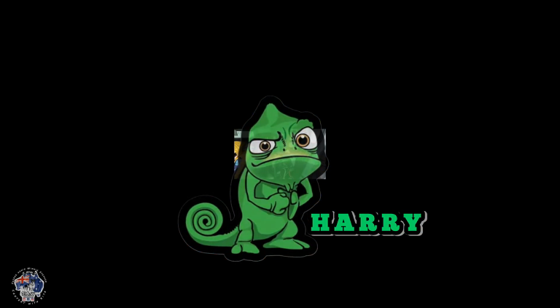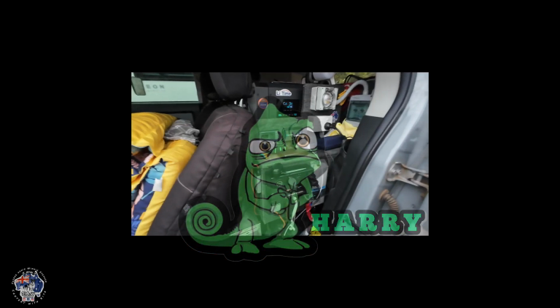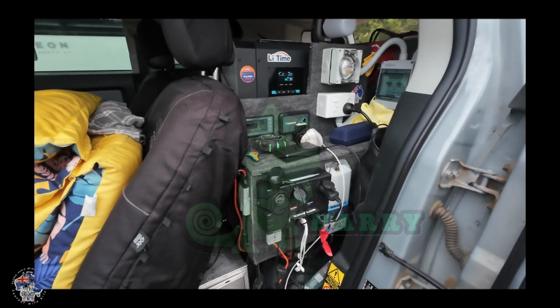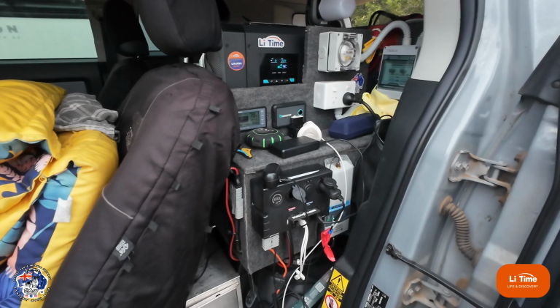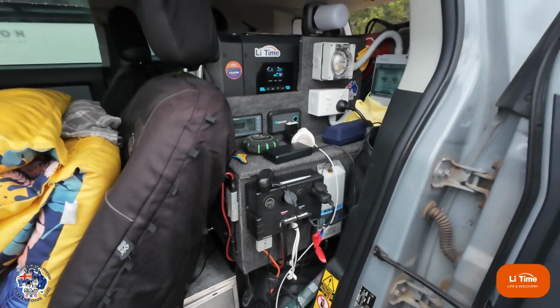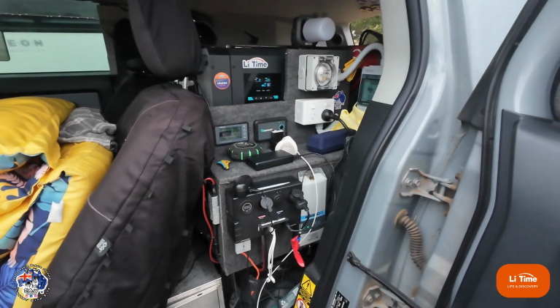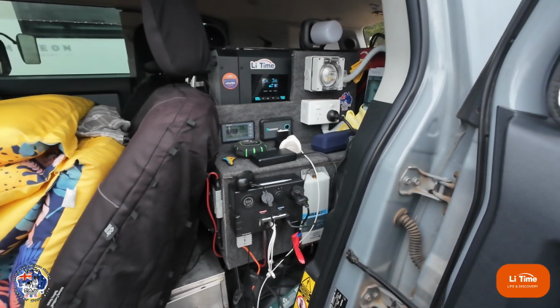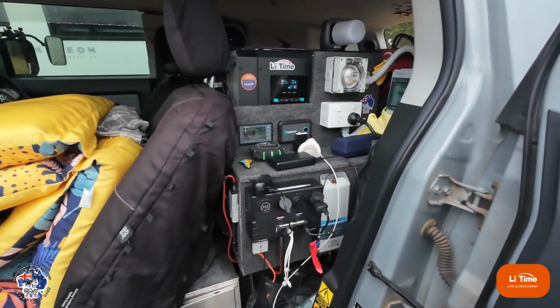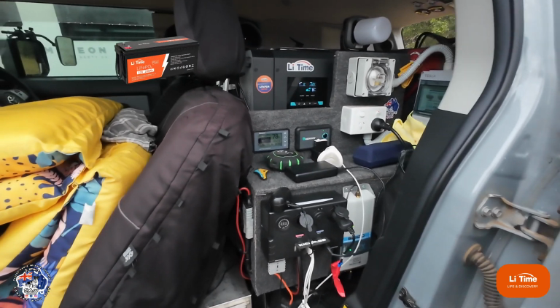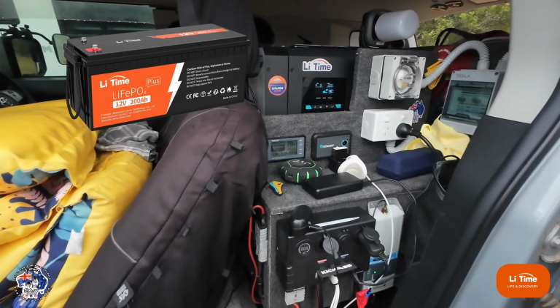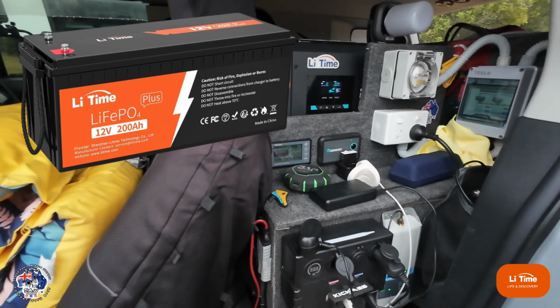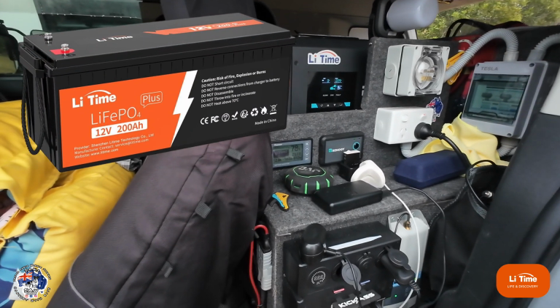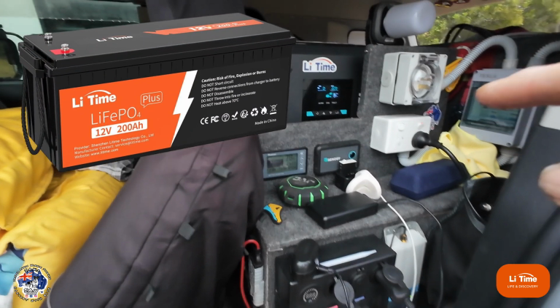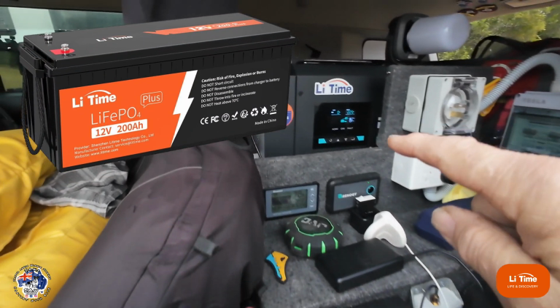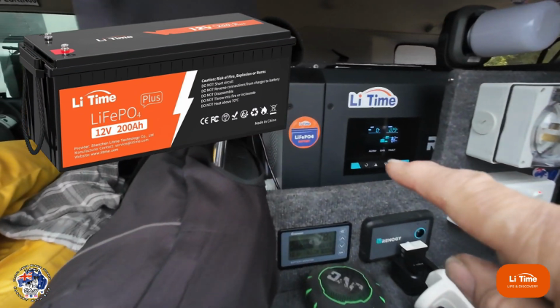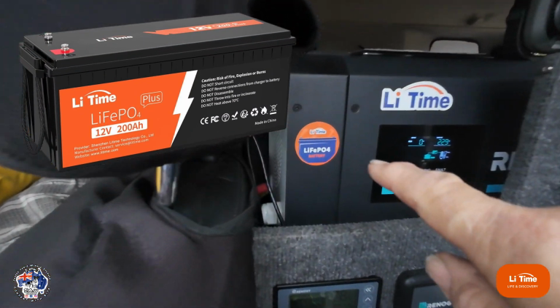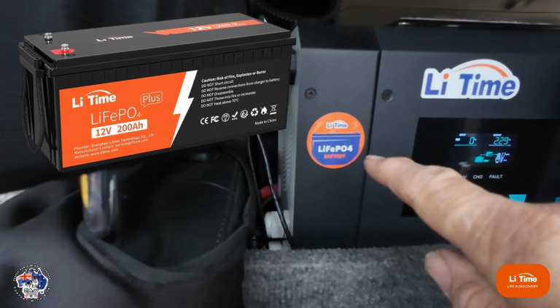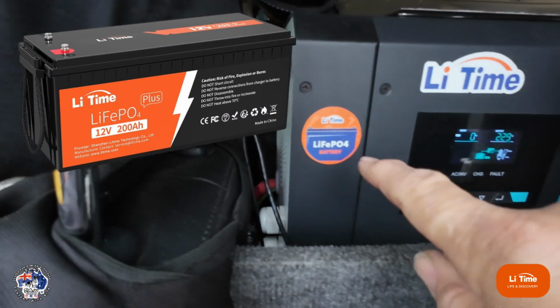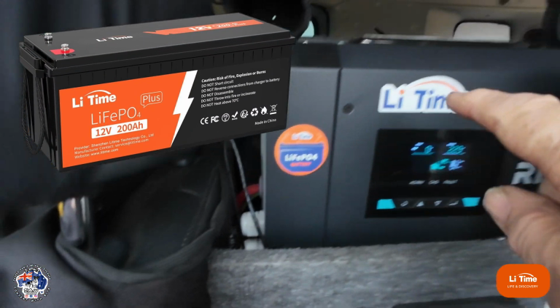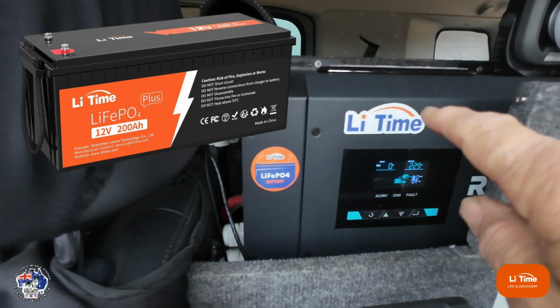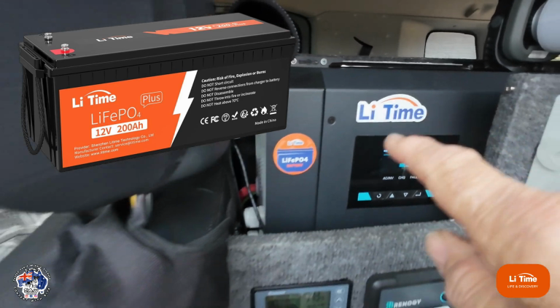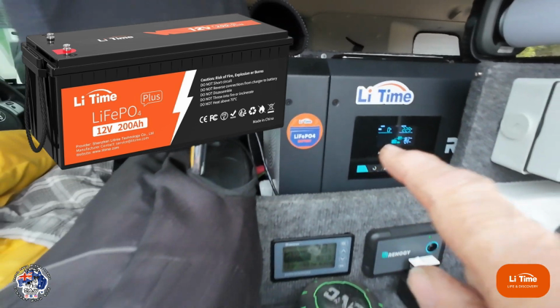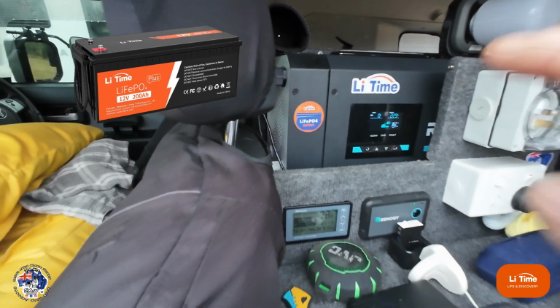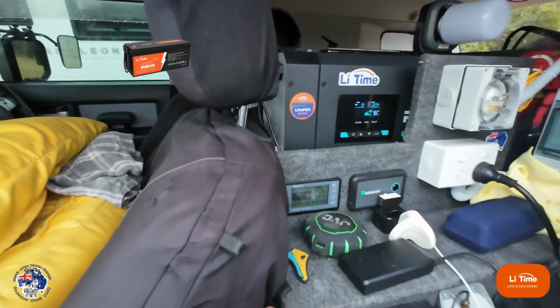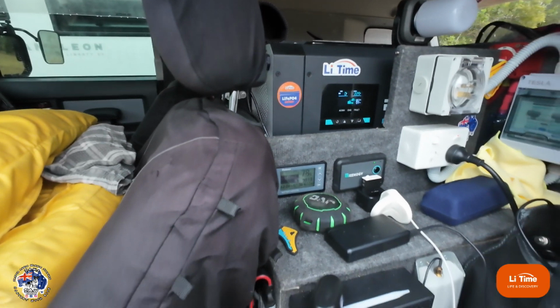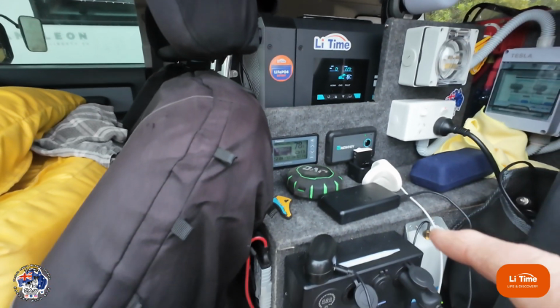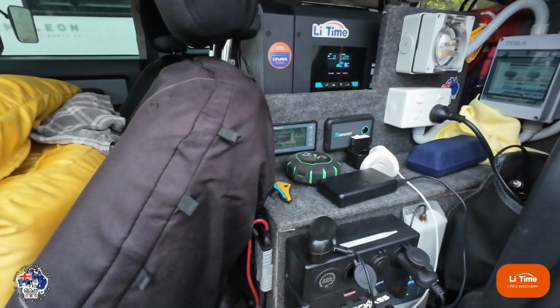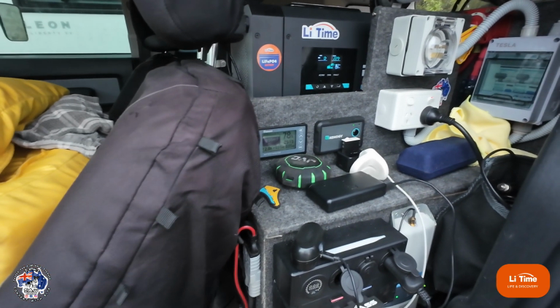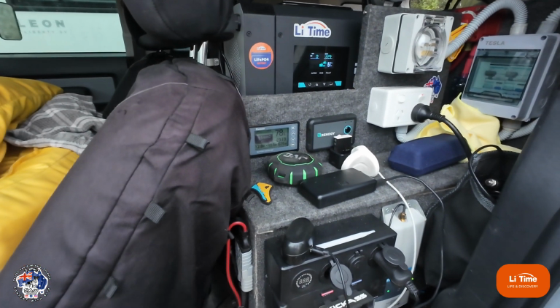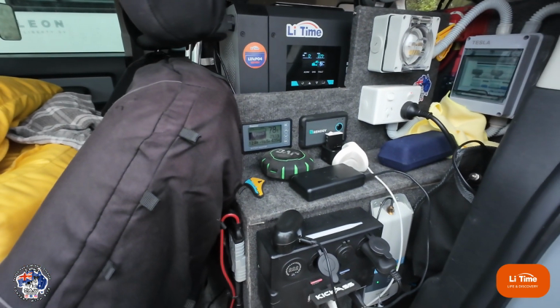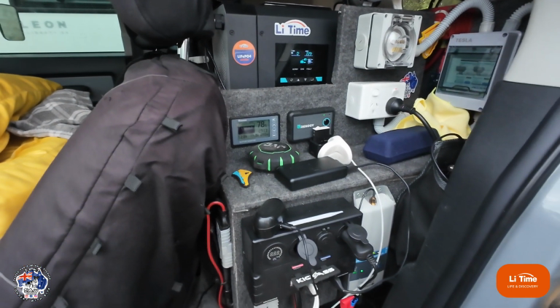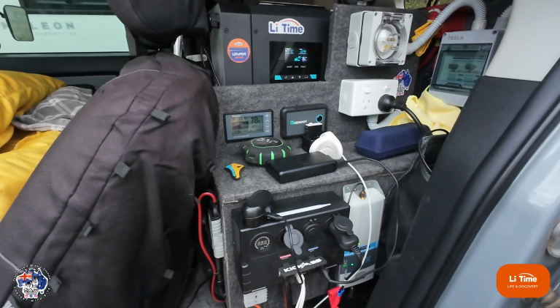Hey guys, Steve here. Just a quick video. If you haven't seen my install video on the LeeTime lithium 200 amp hour lithium battery — I've been using it all weekend.